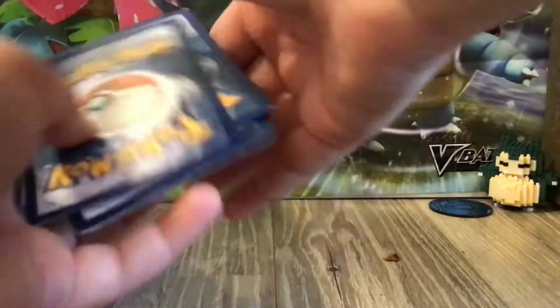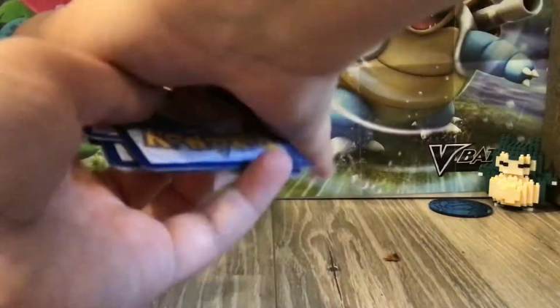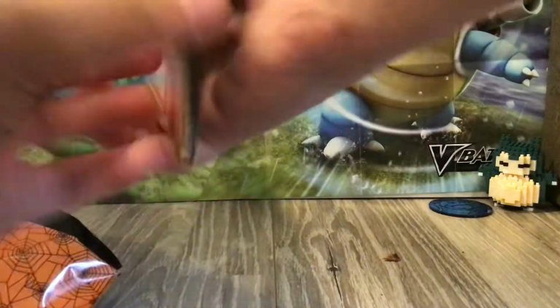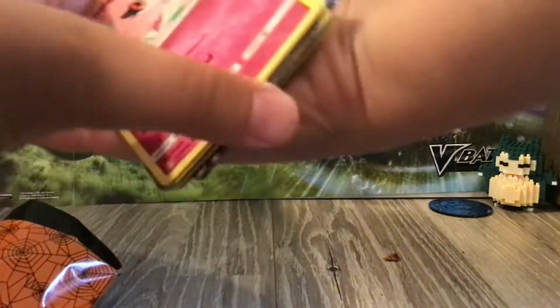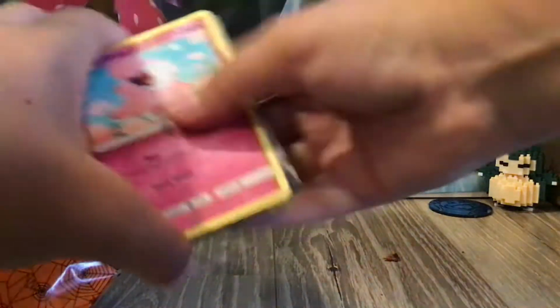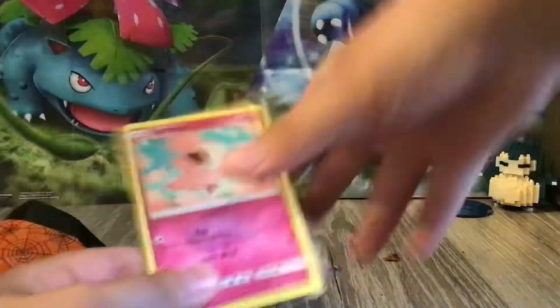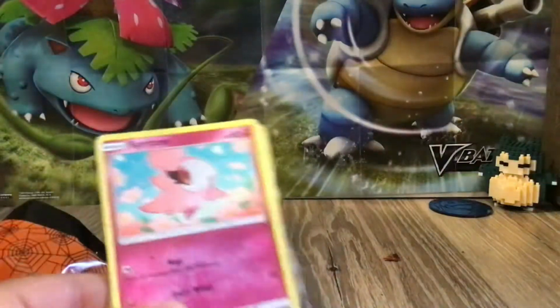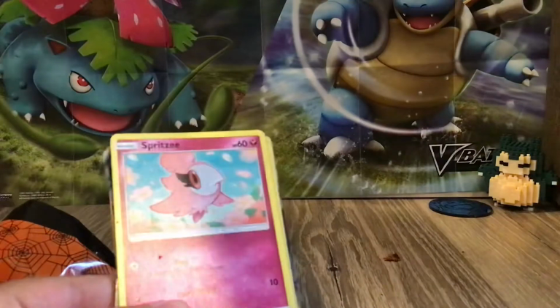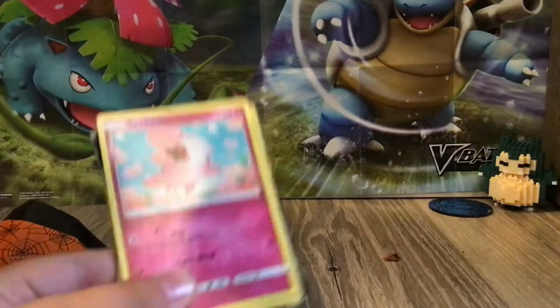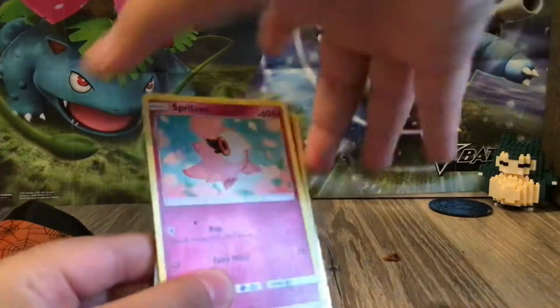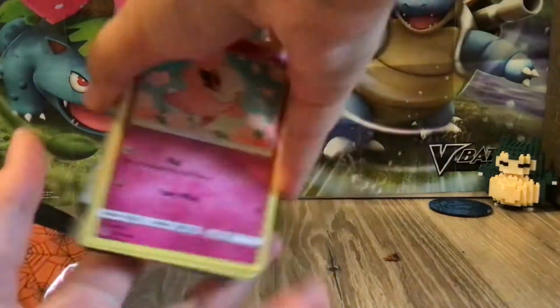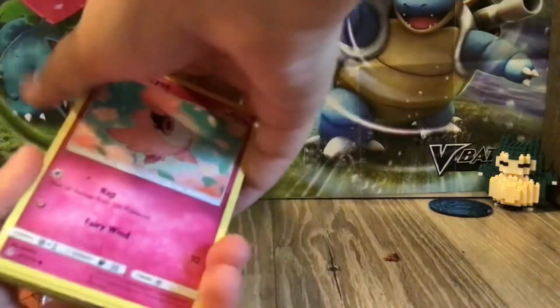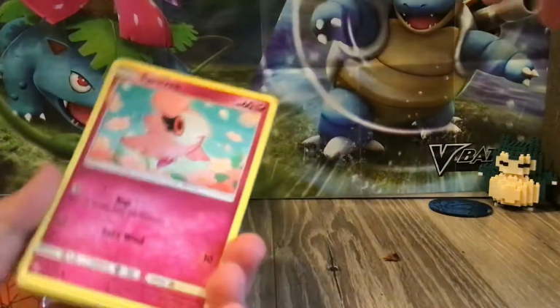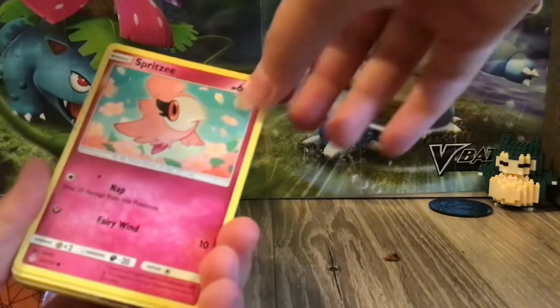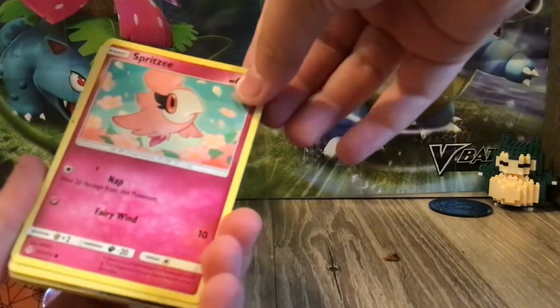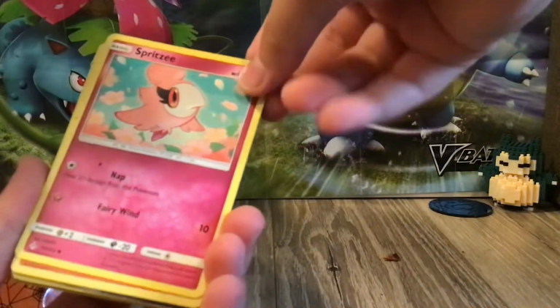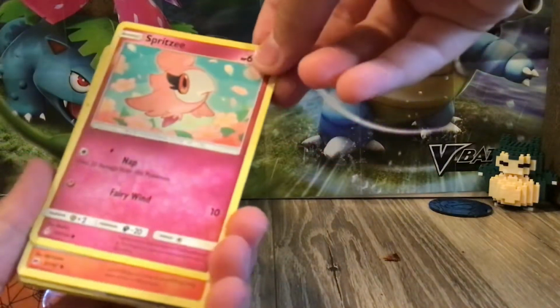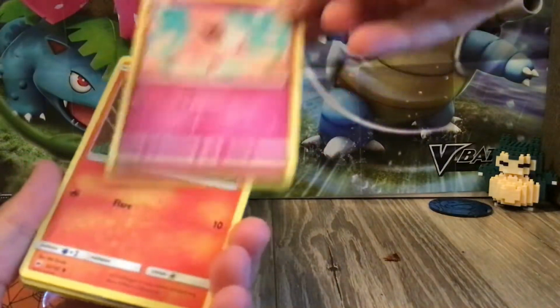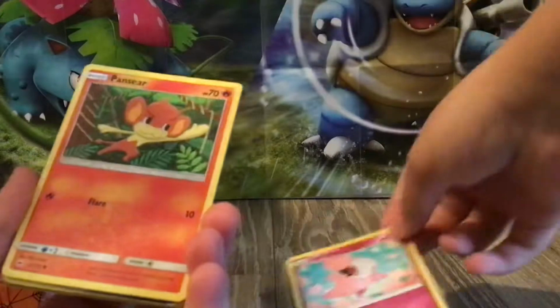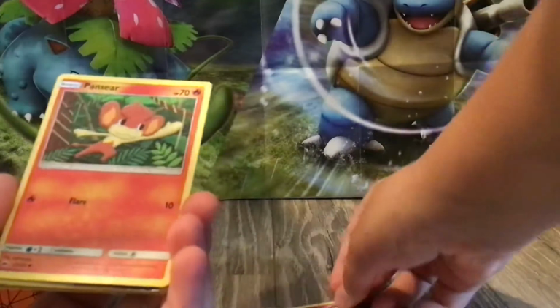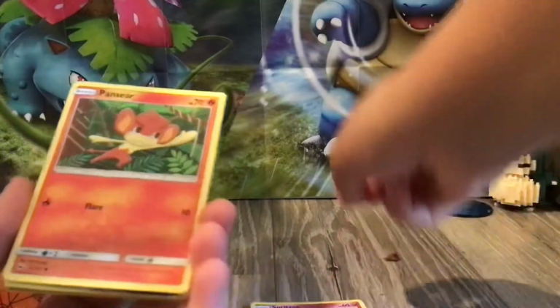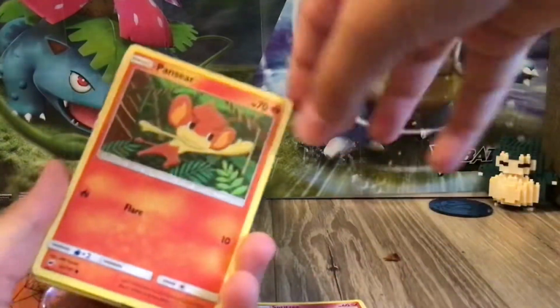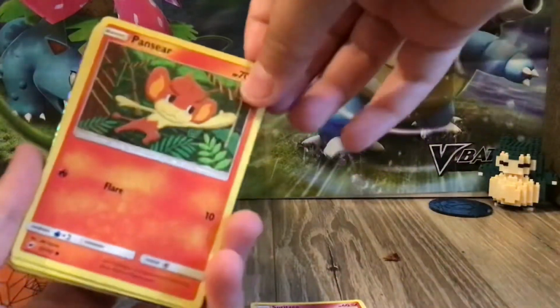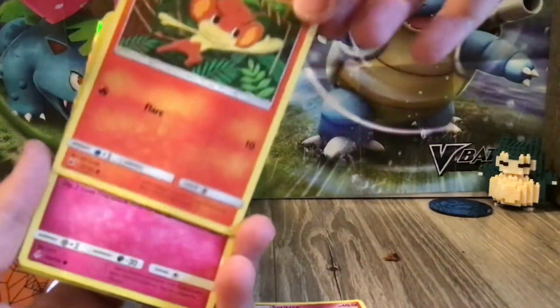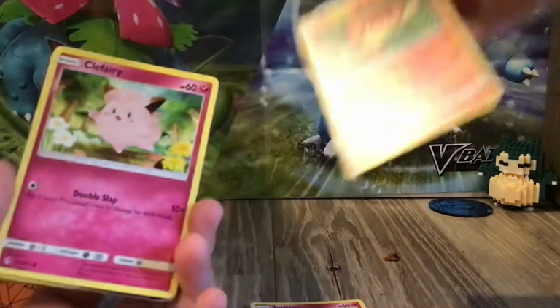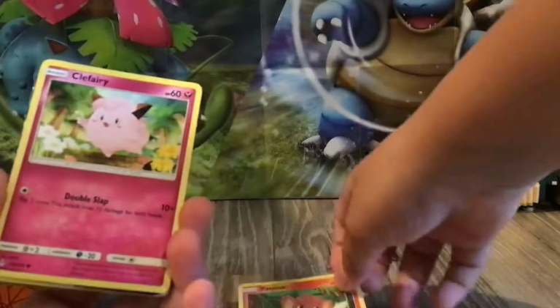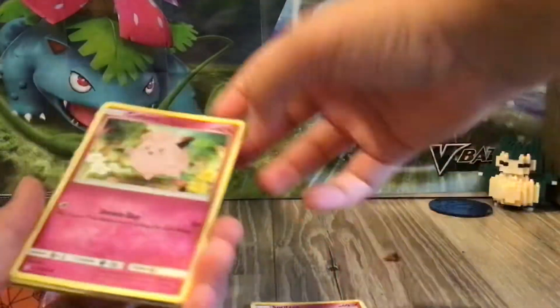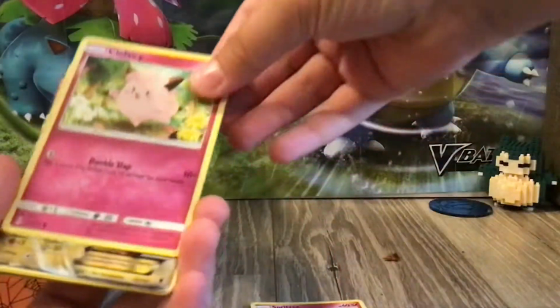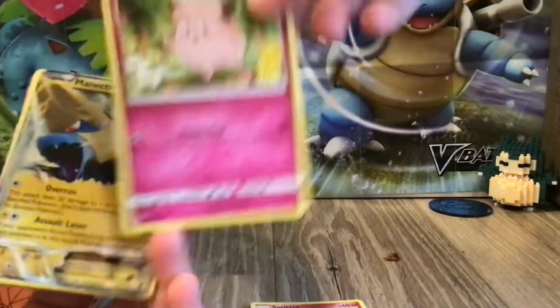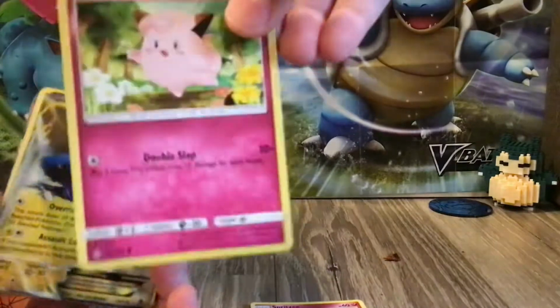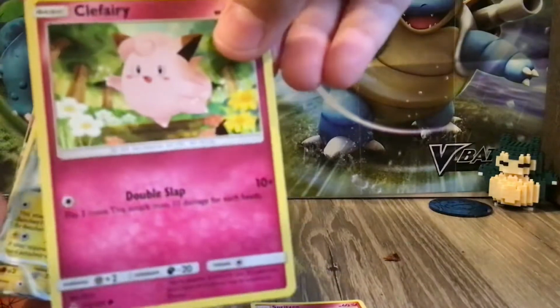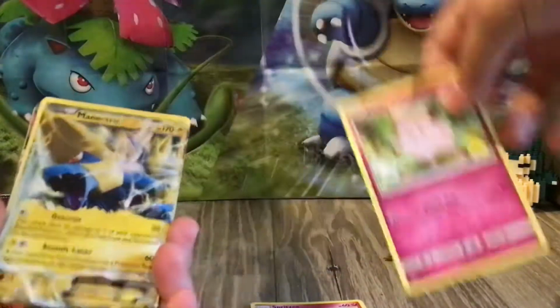Alright, let's go to the front. We've got a Spirit Sea, or something — Spirit Sea. And then a Pan Seal. And then a Clear Fairy. It's pretty cool.